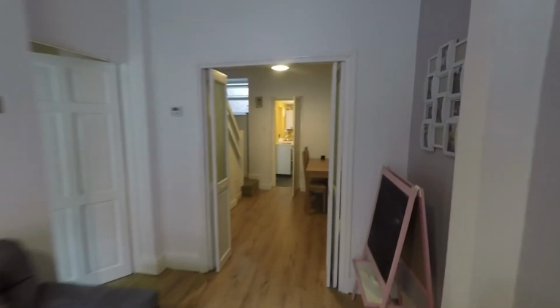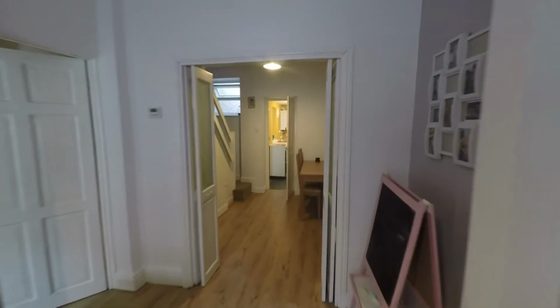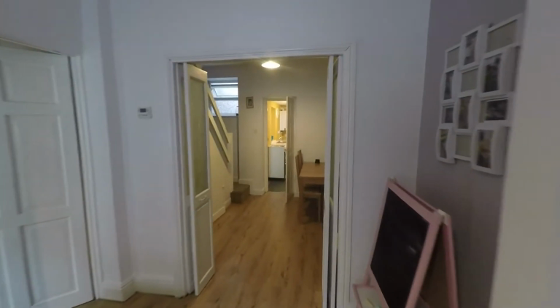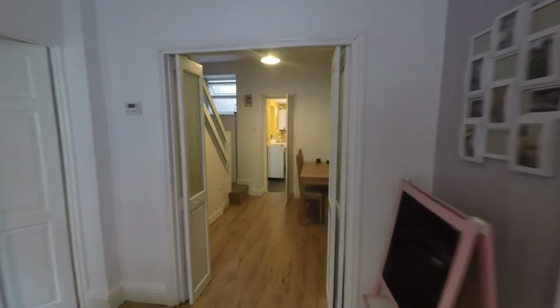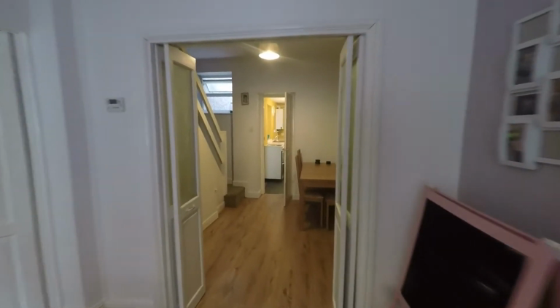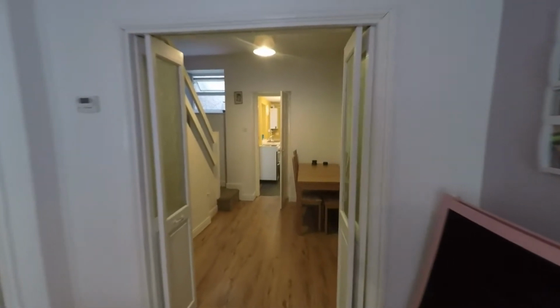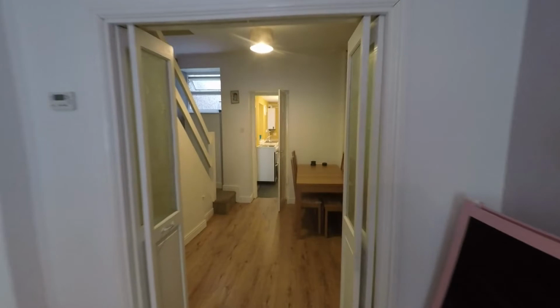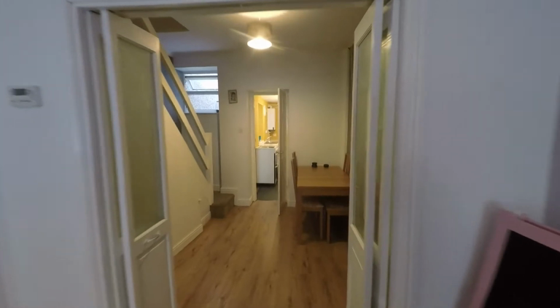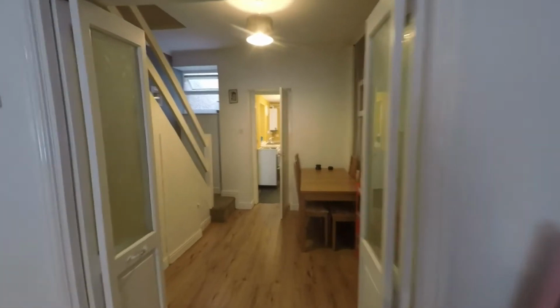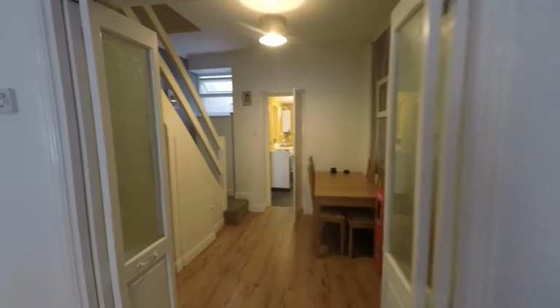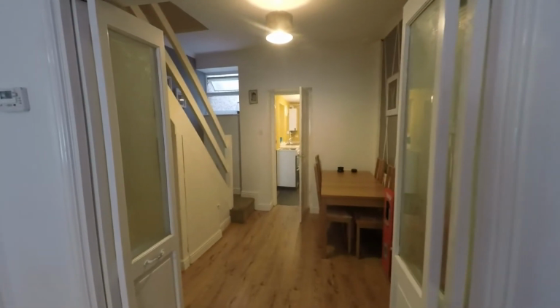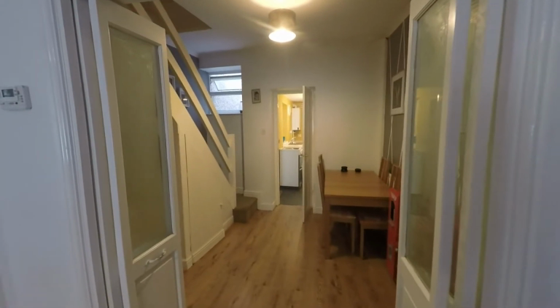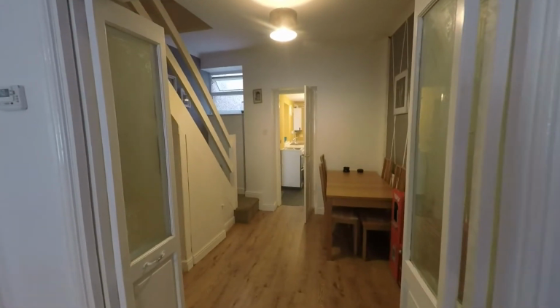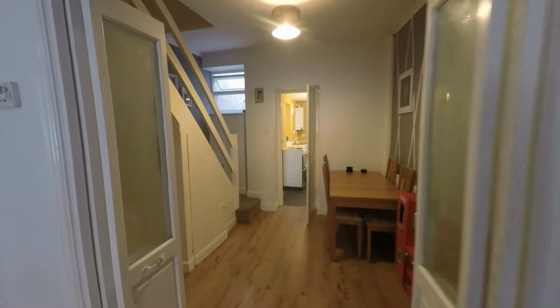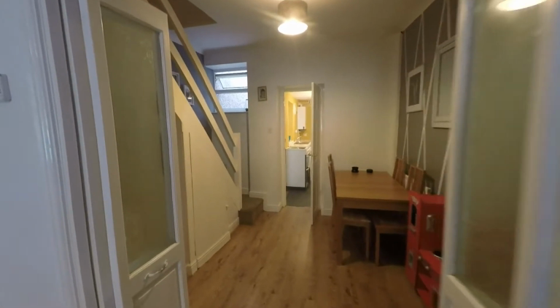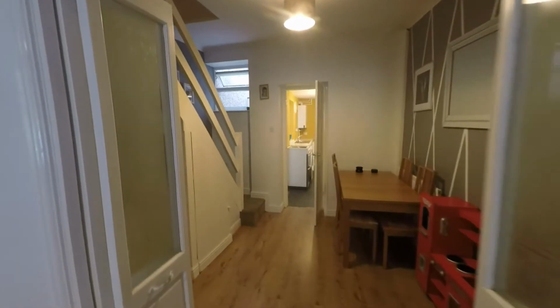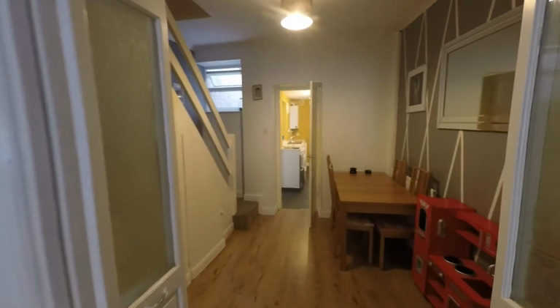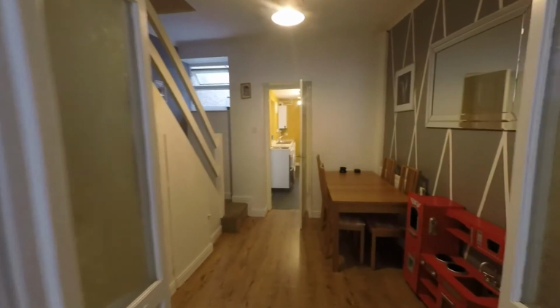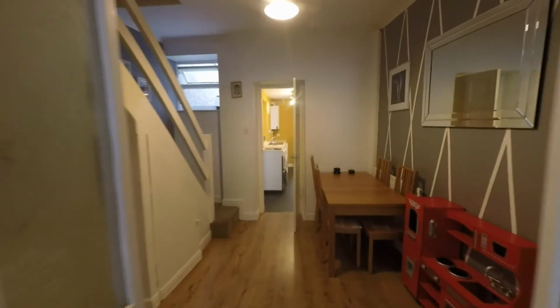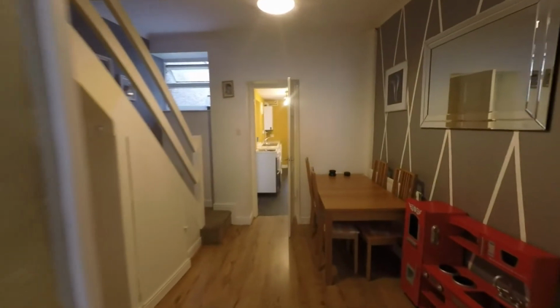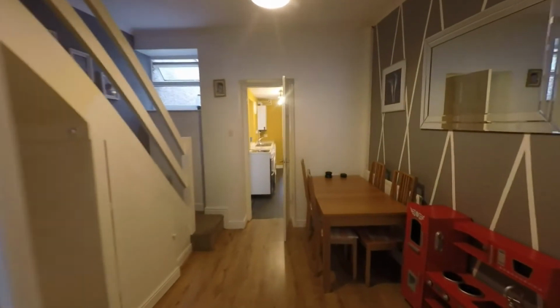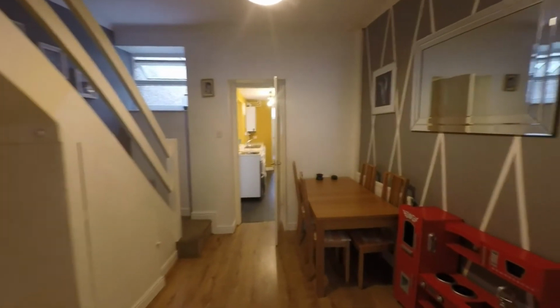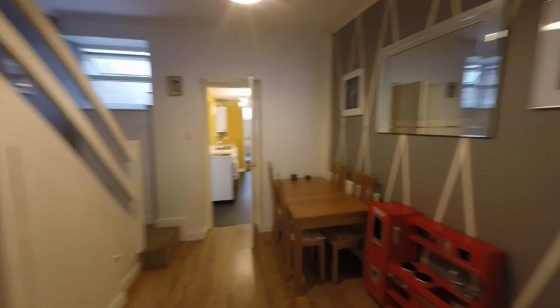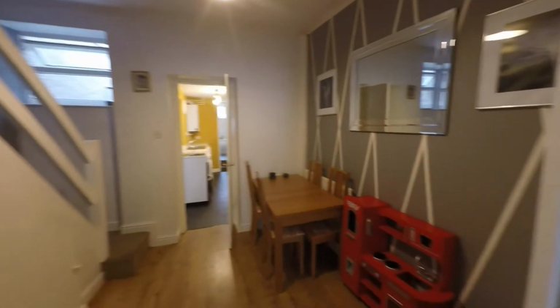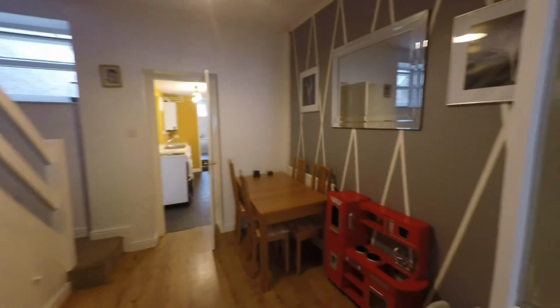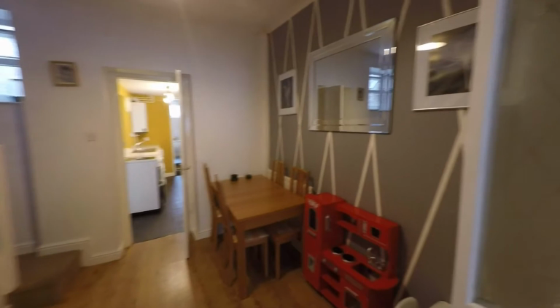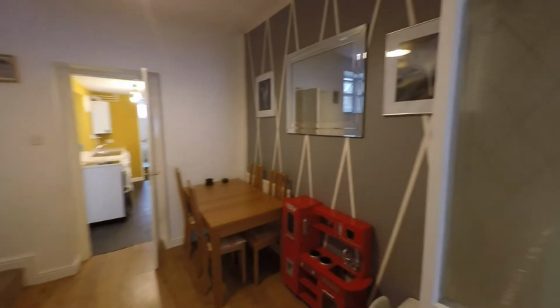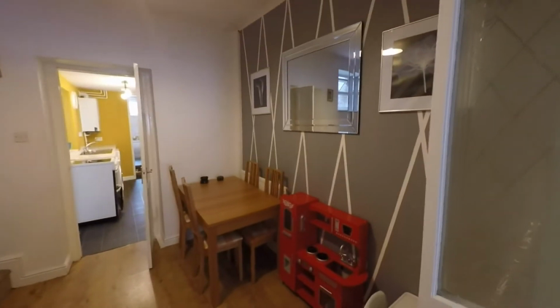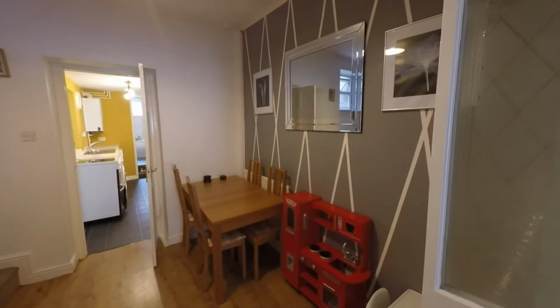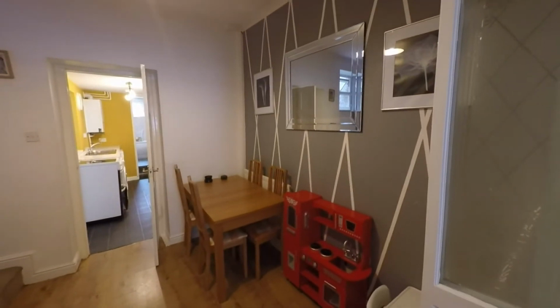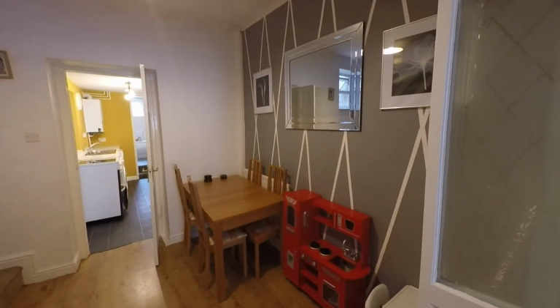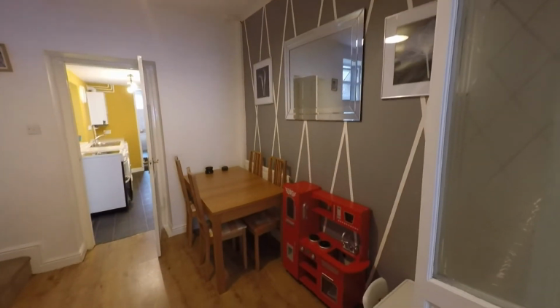We do have folding doors to use as a separate space if required, but when open we have this fantastic open plan layout to the ground floor.